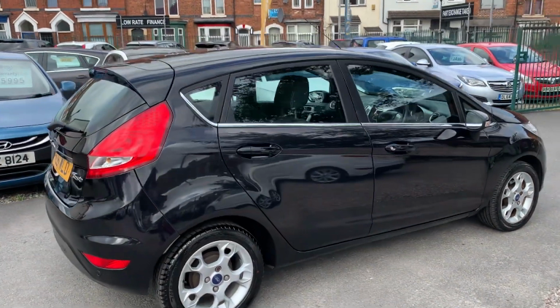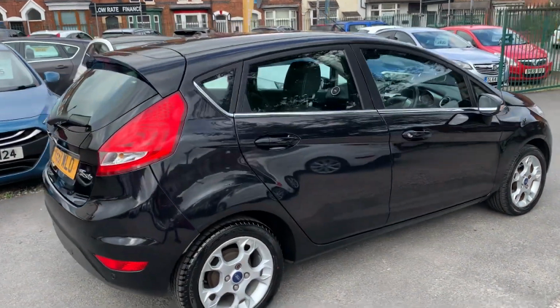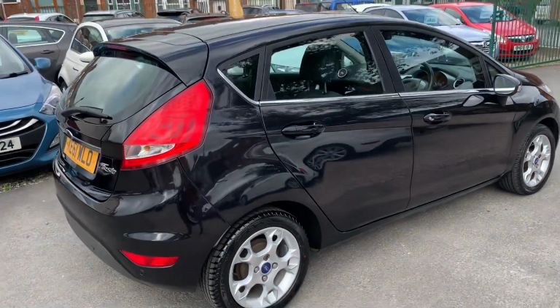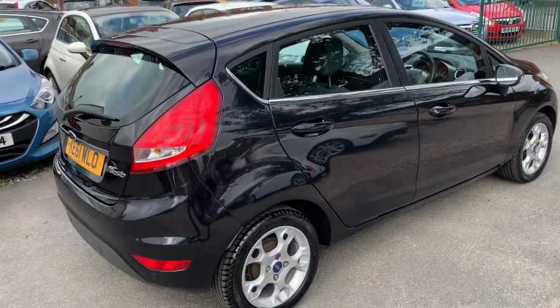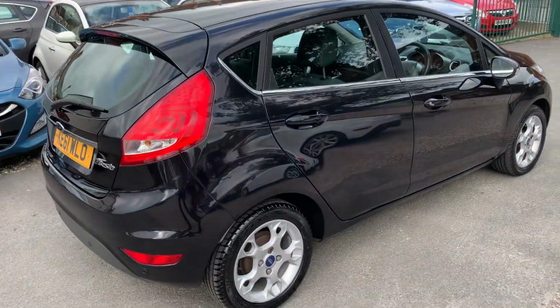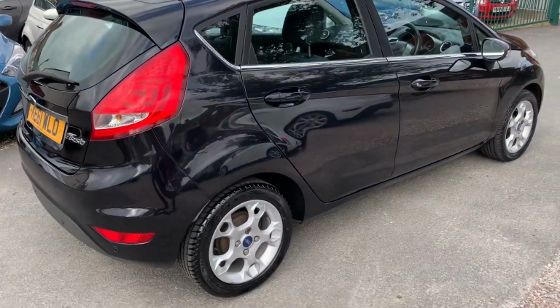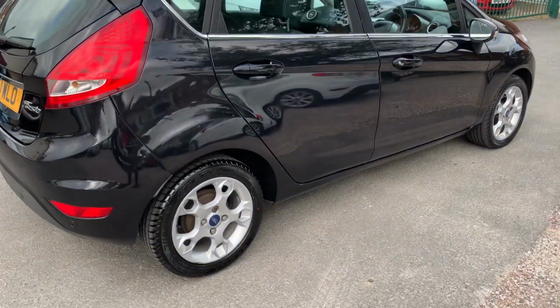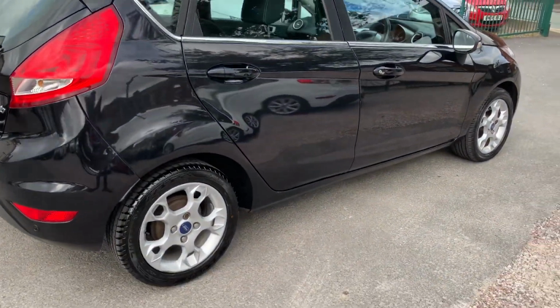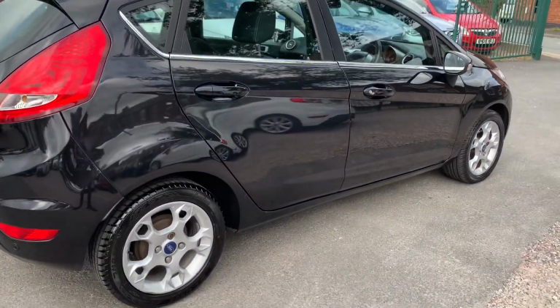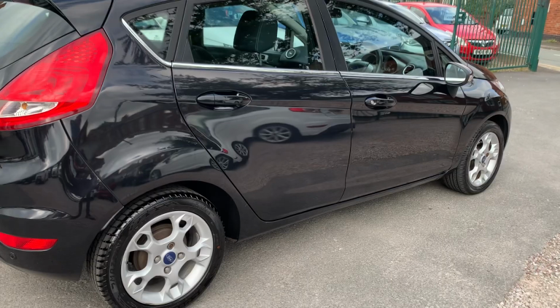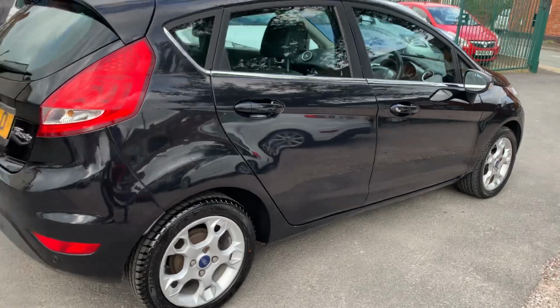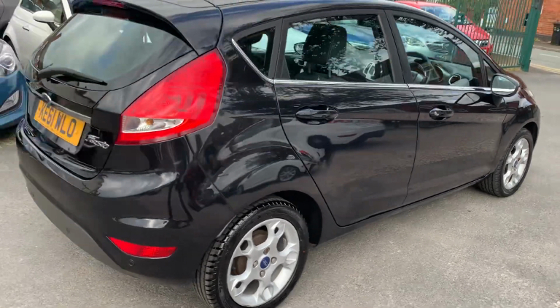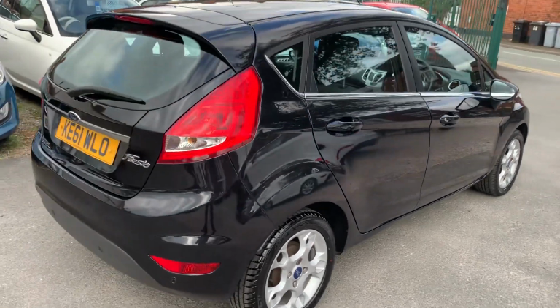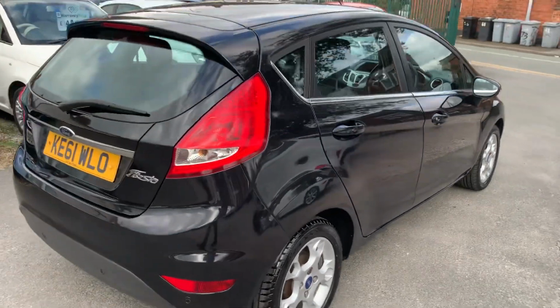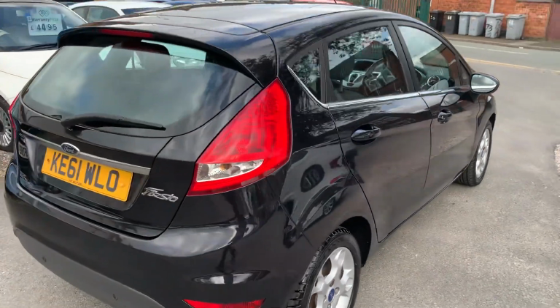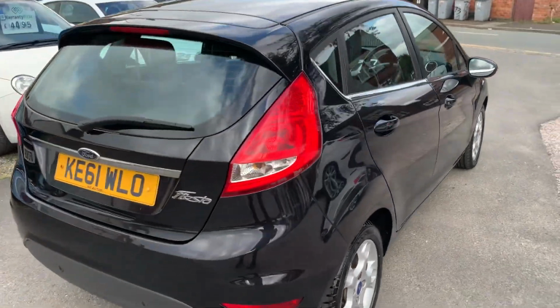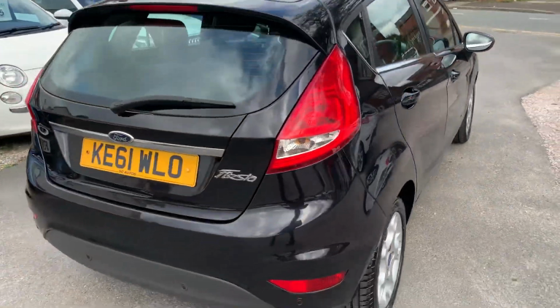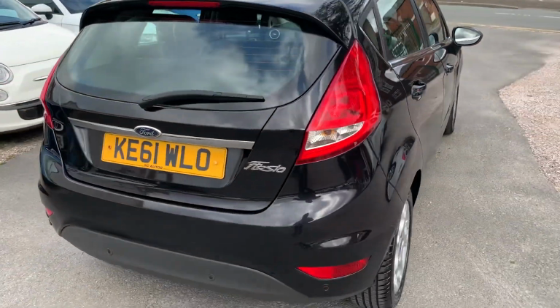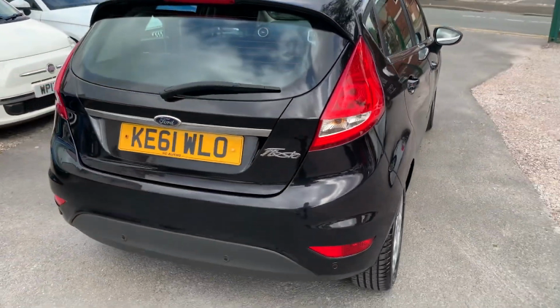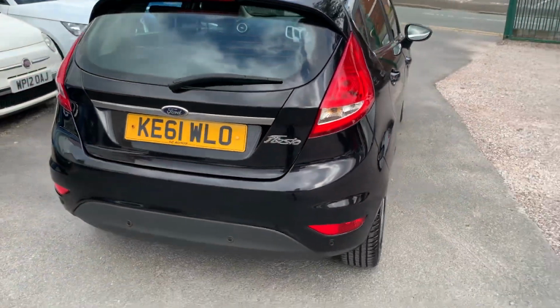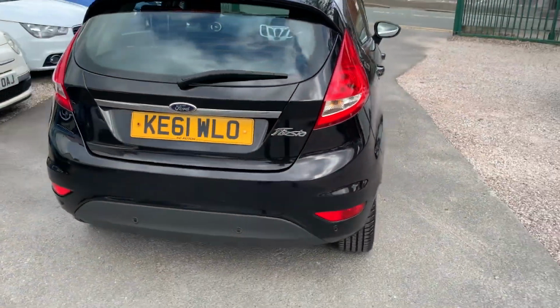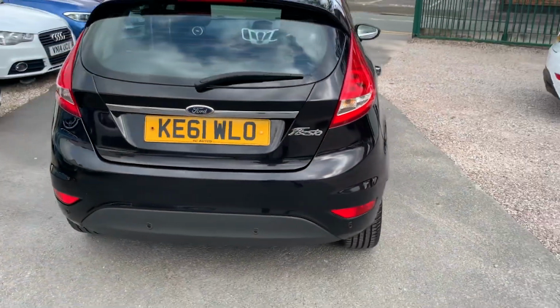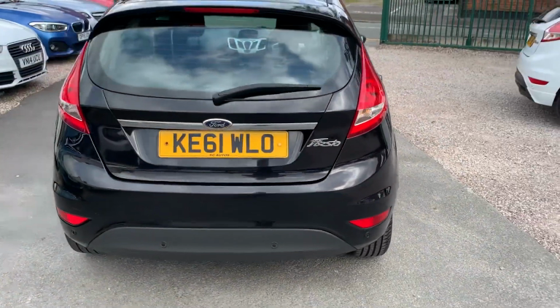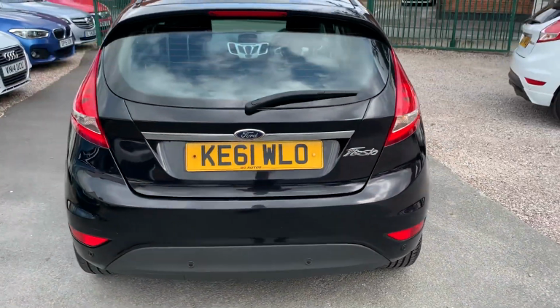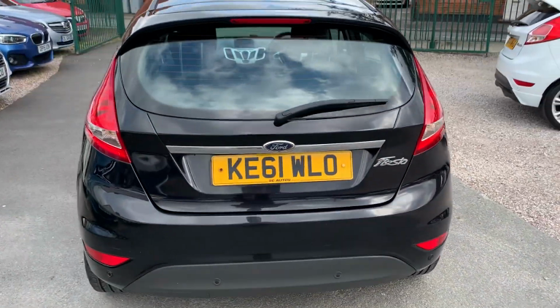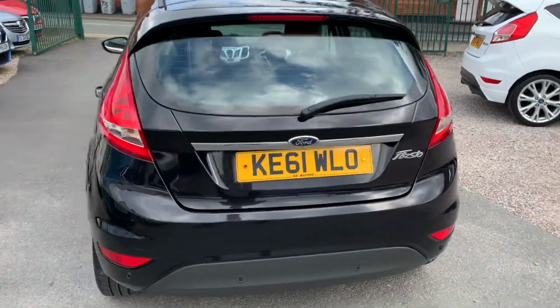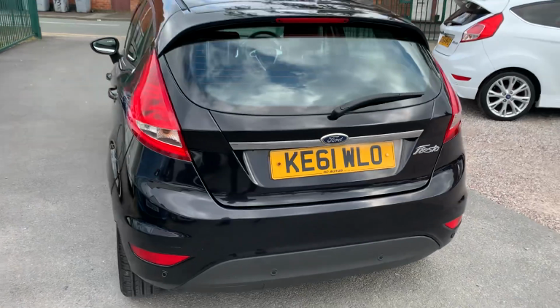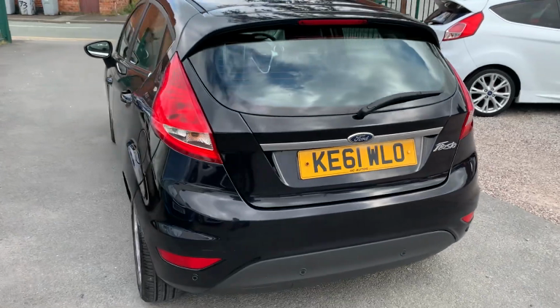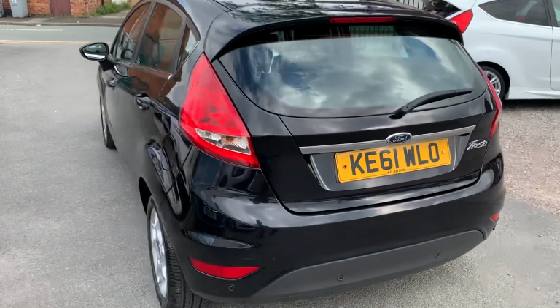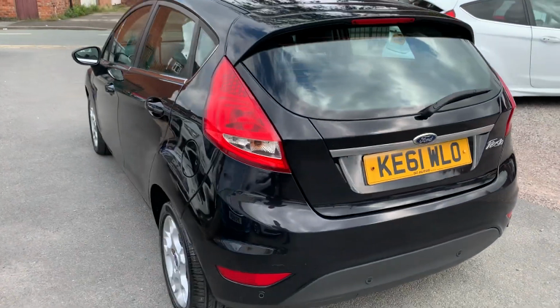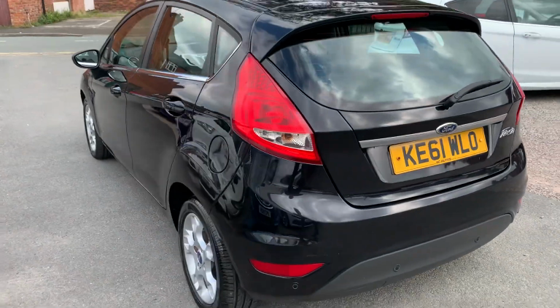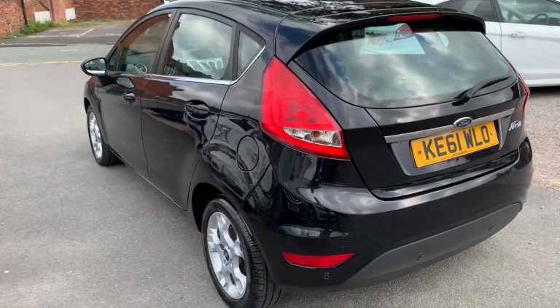This one looks great, finished in metallic black. It's got the alloys there, very, very clean and tidy for the year. Low miles for the year as well. Drives absolutely spot on.